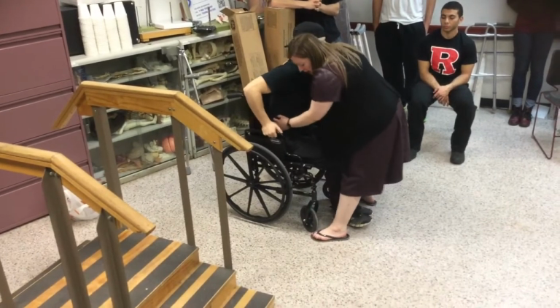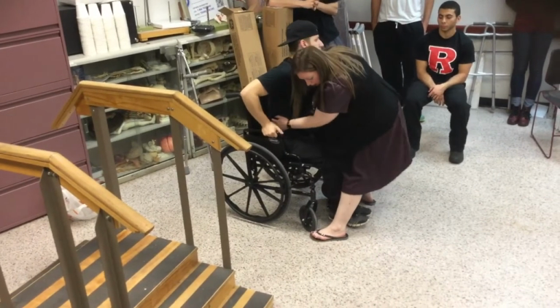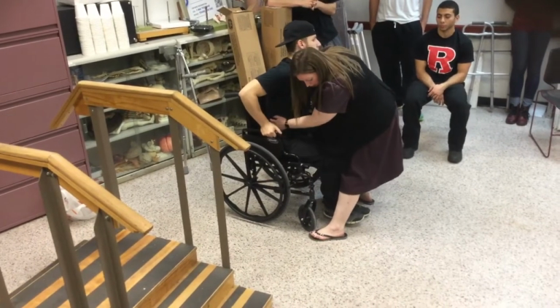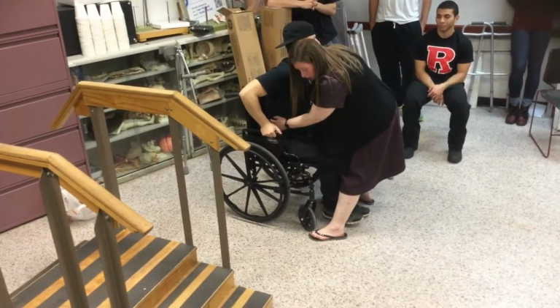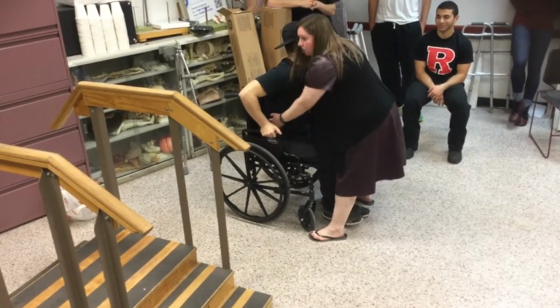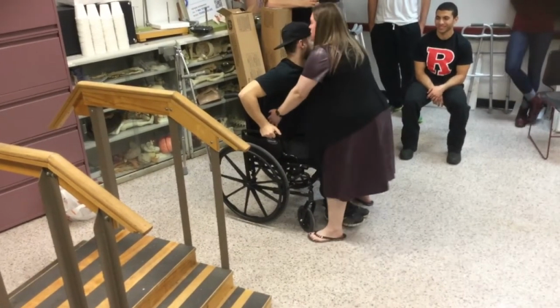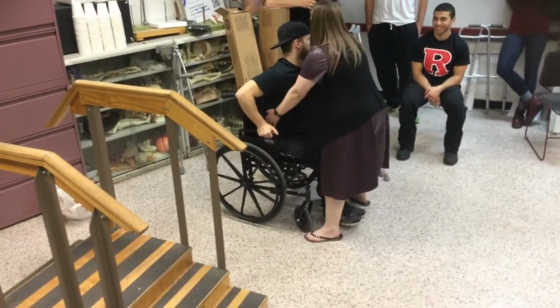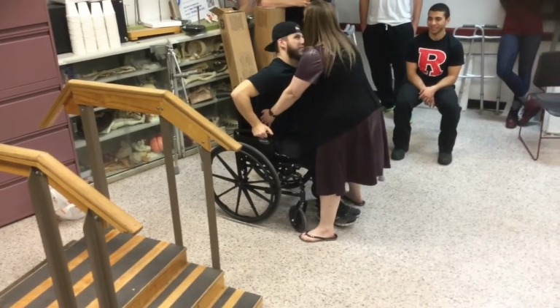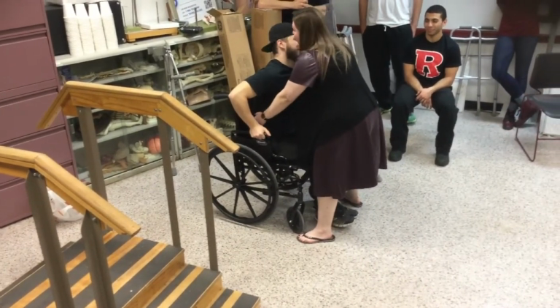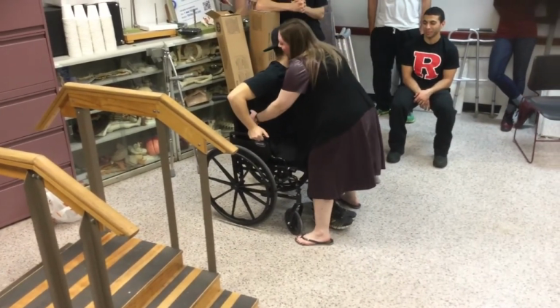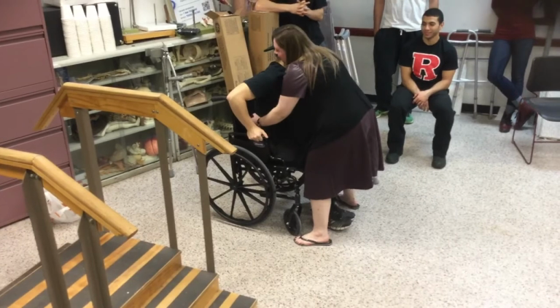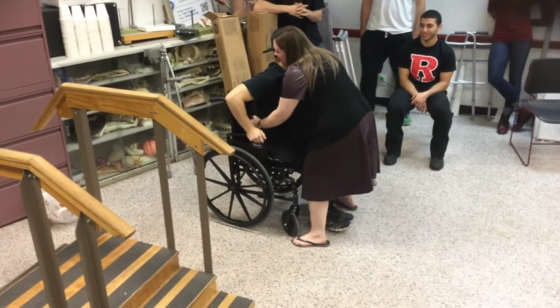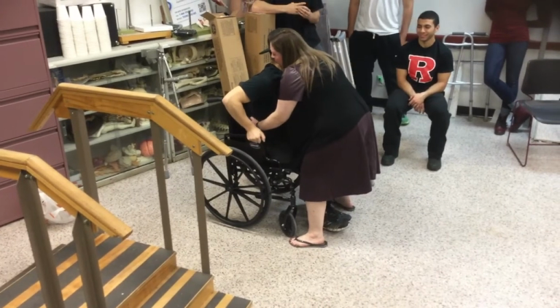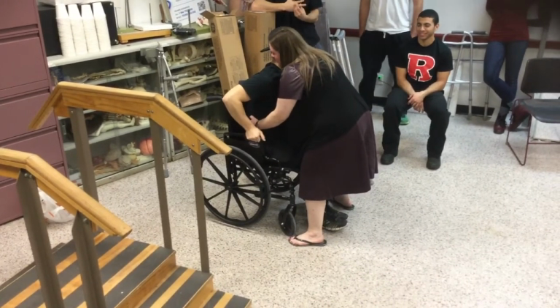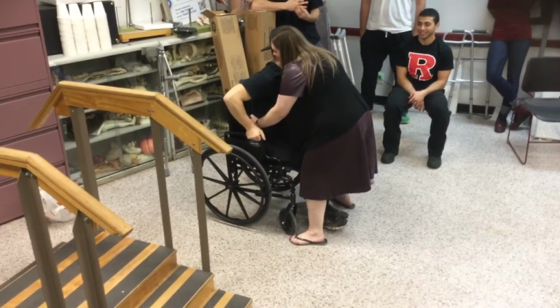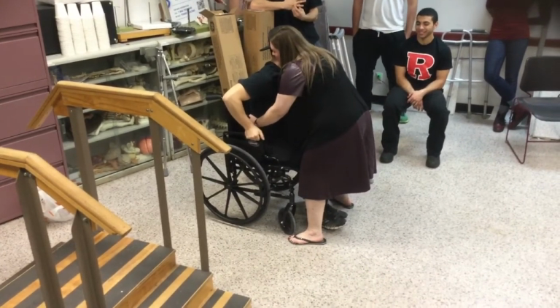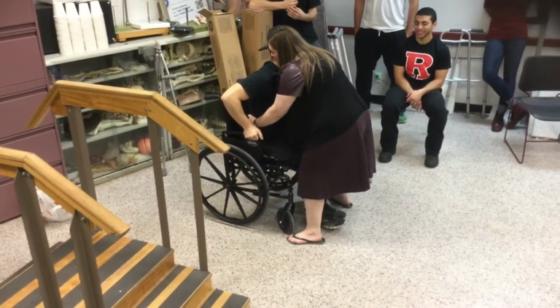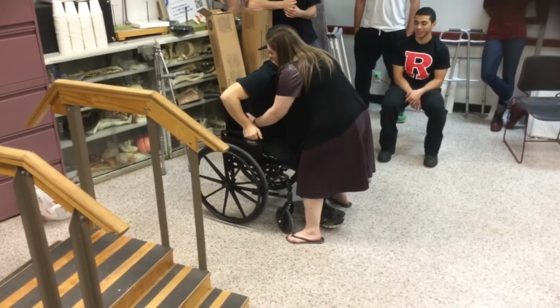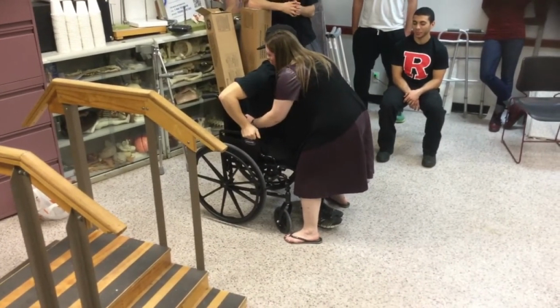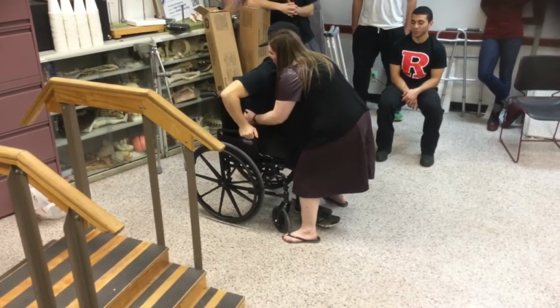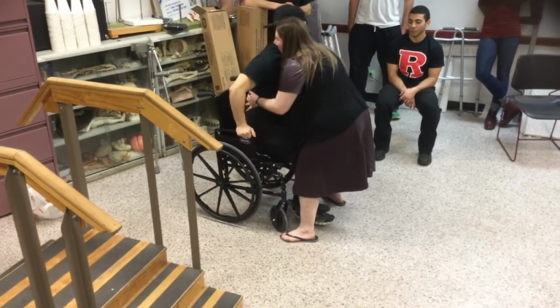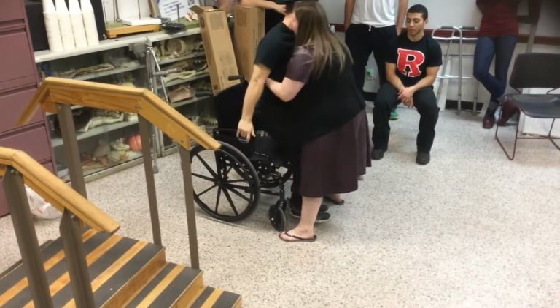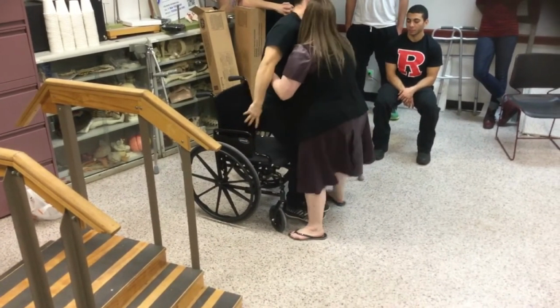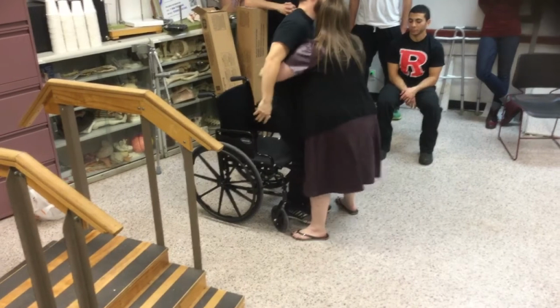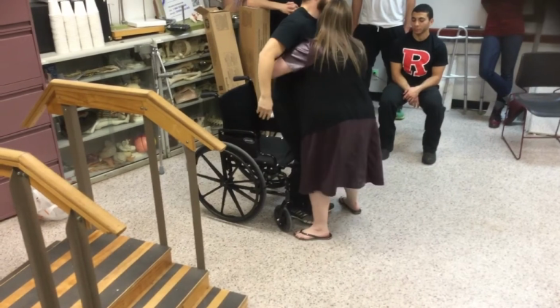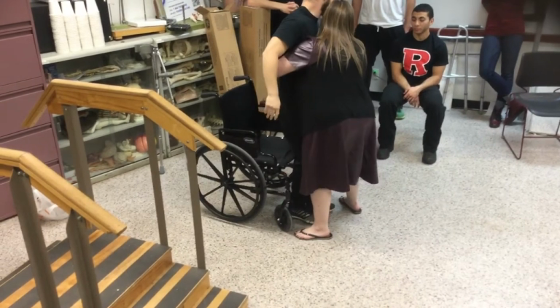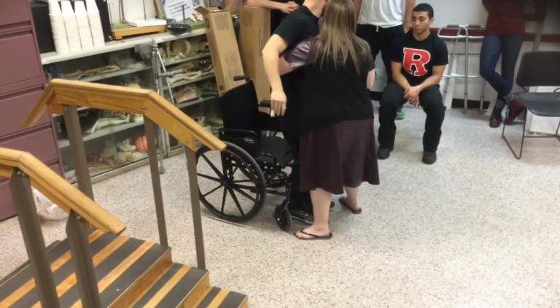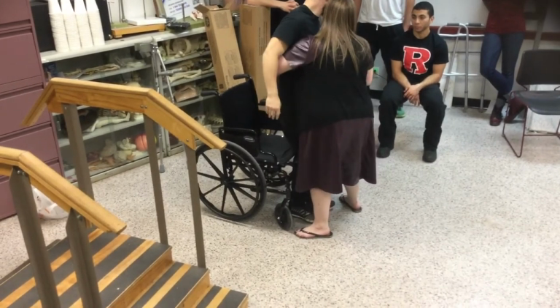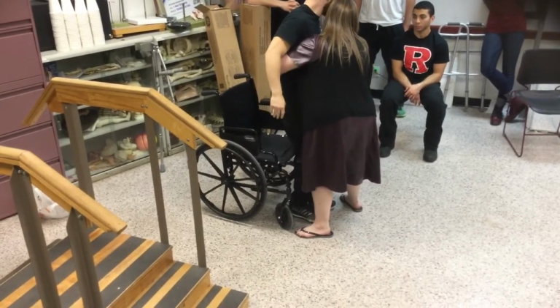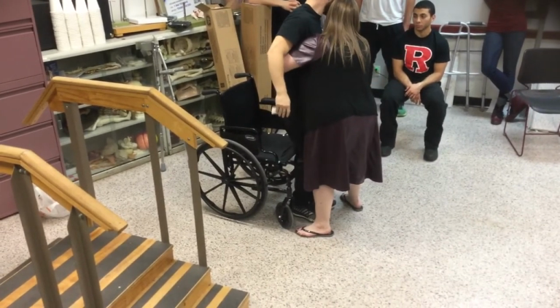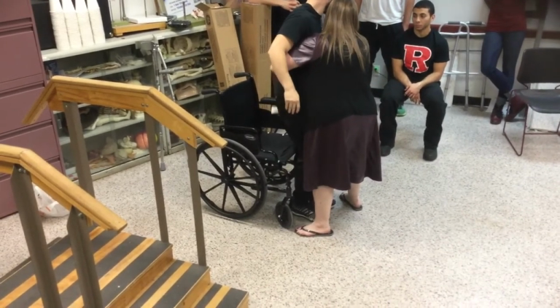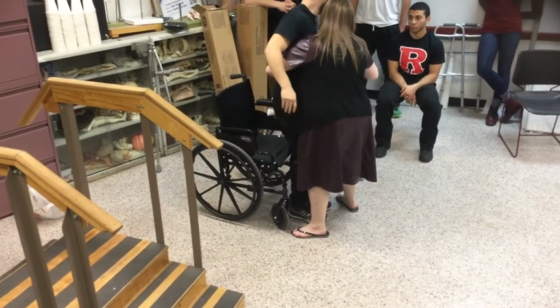Is that leg on the floor? On the count of three, we're going to stand. Remember, keep that leg off the floor. One, two, three — stand up. Now this, you're really on top of that because you have to be.